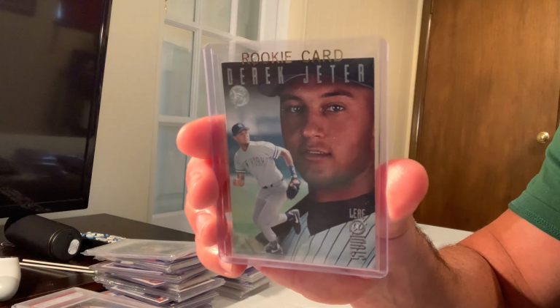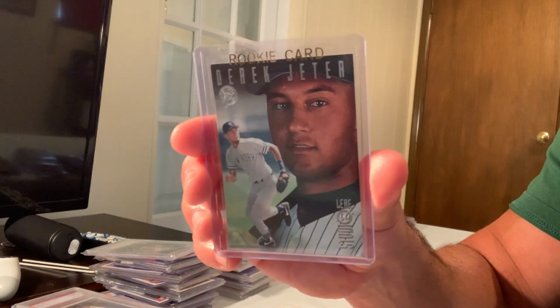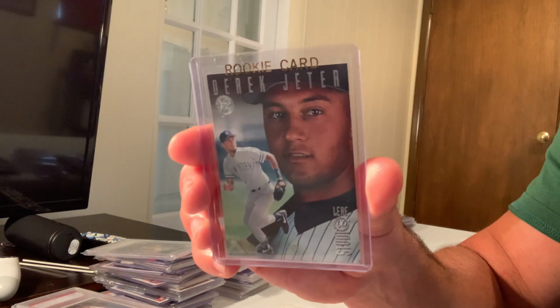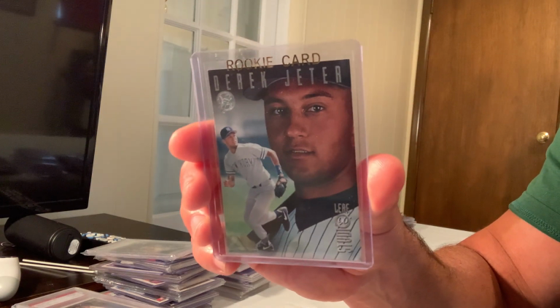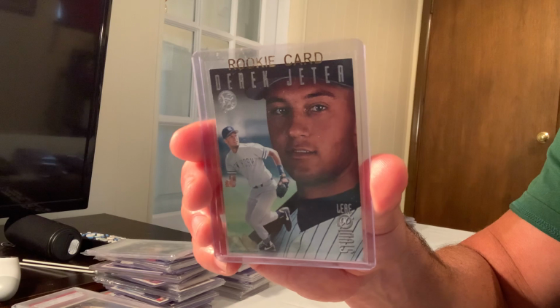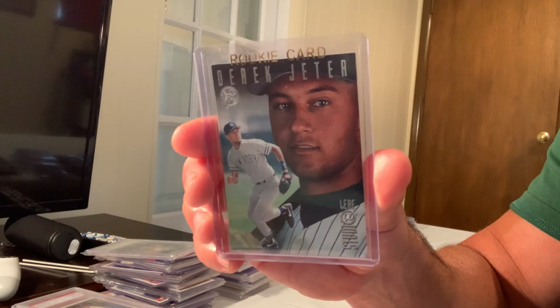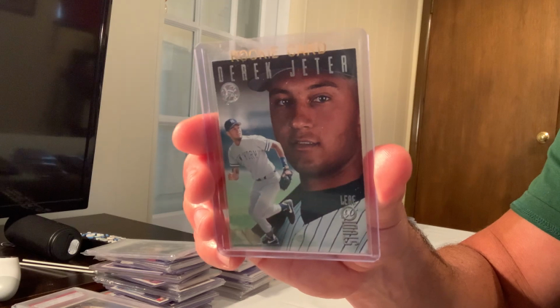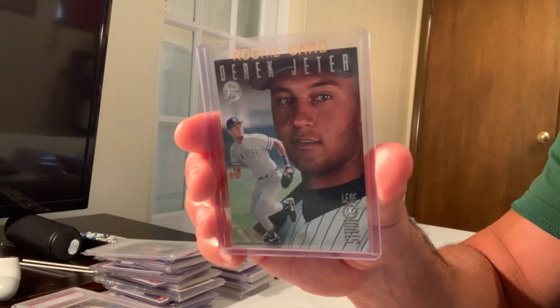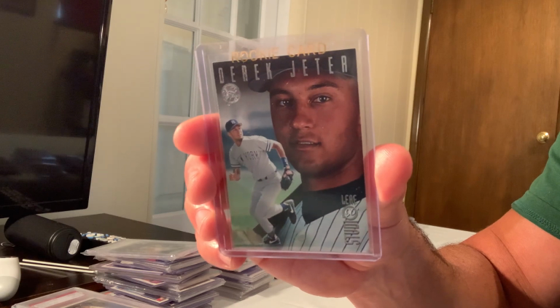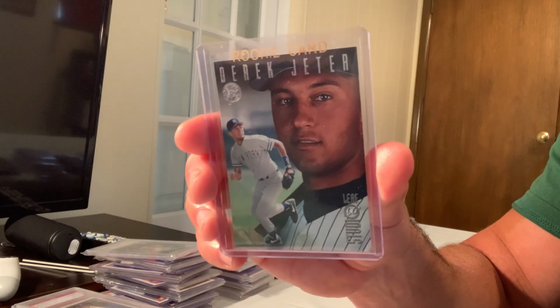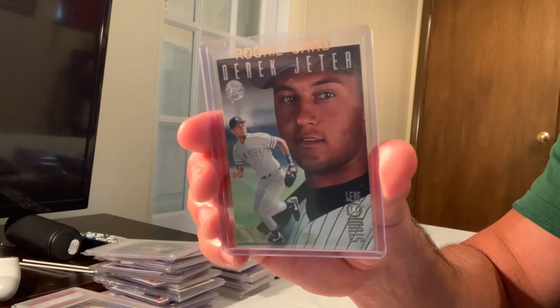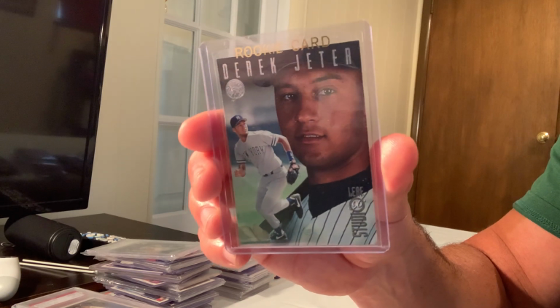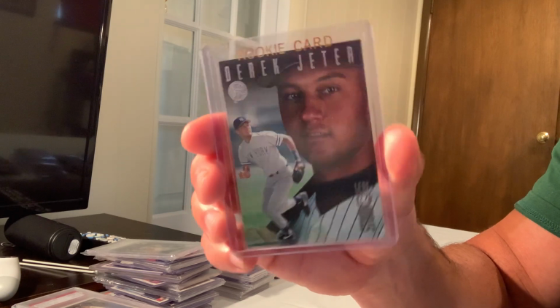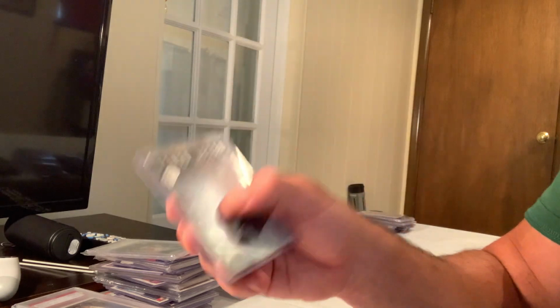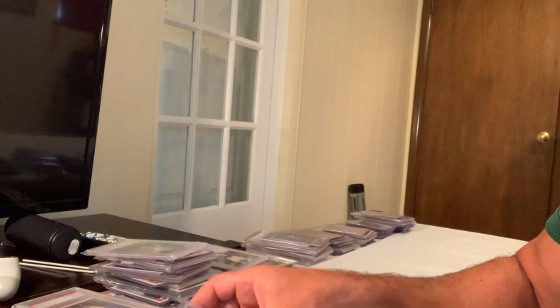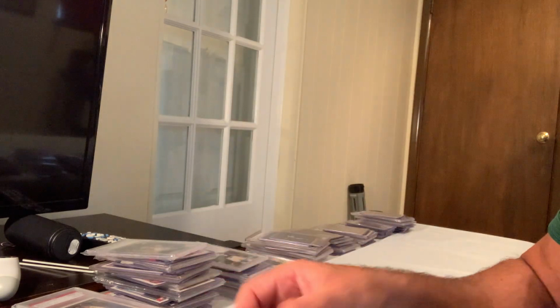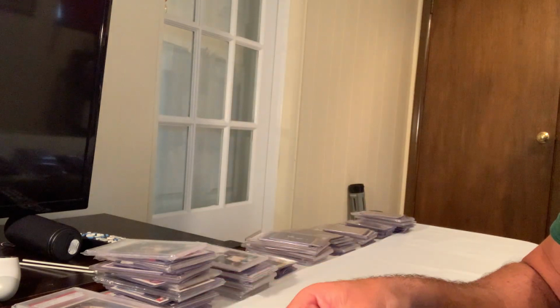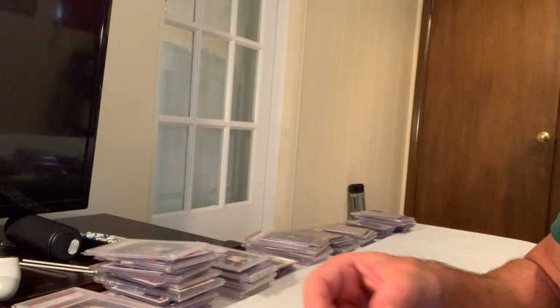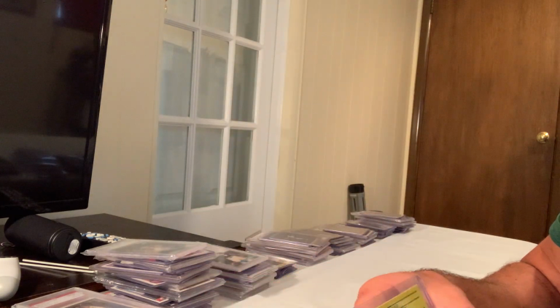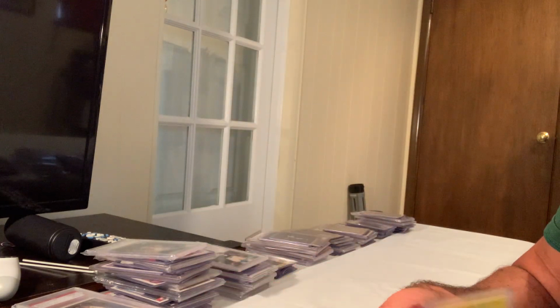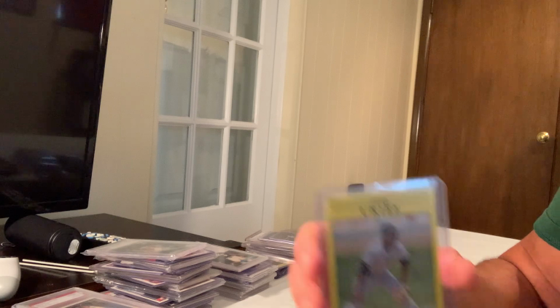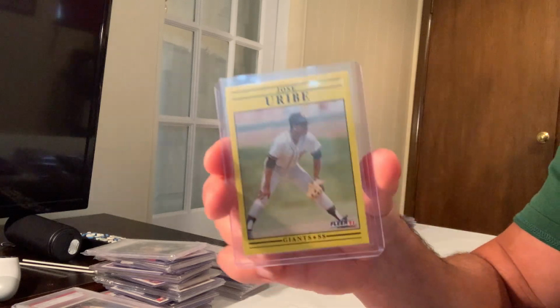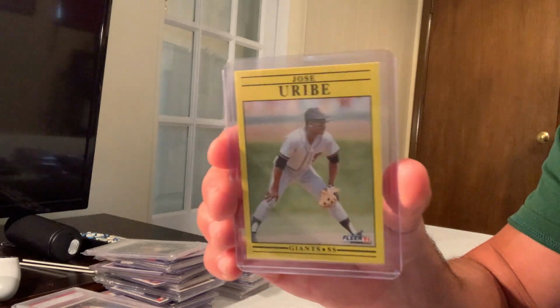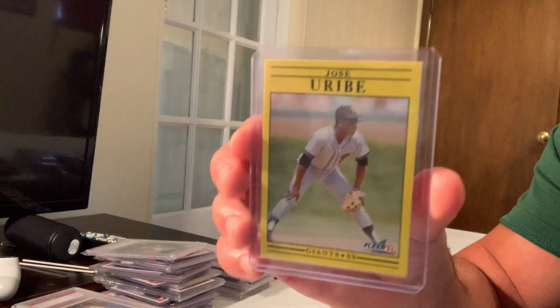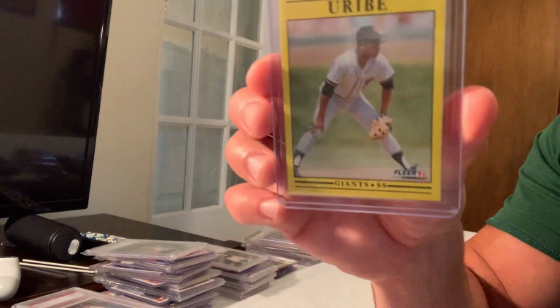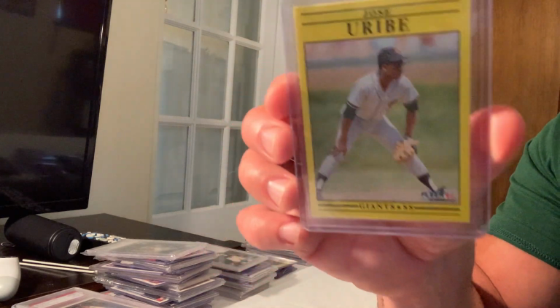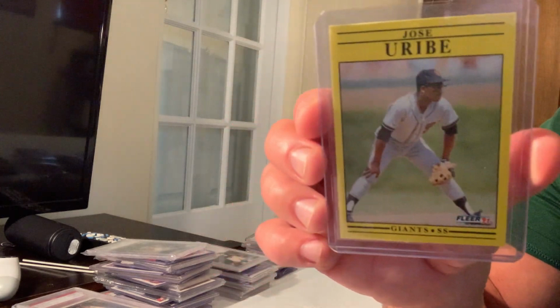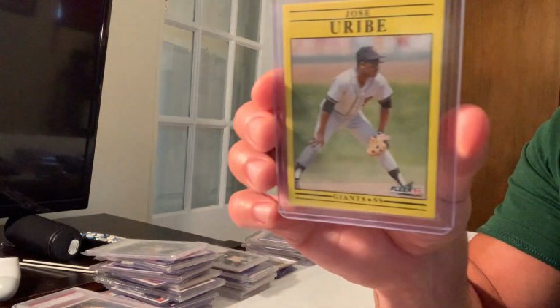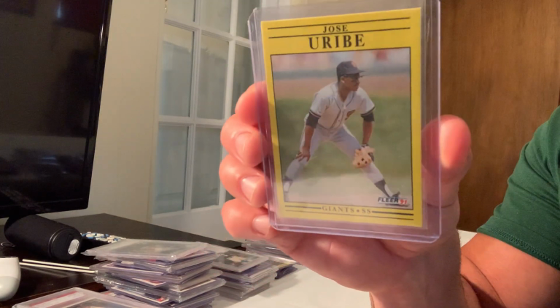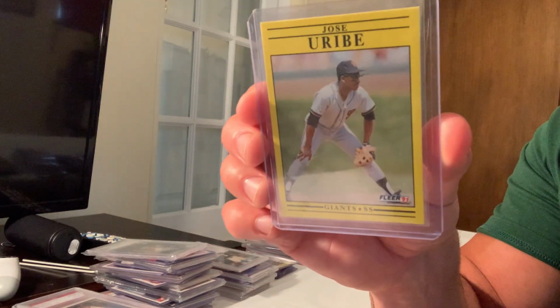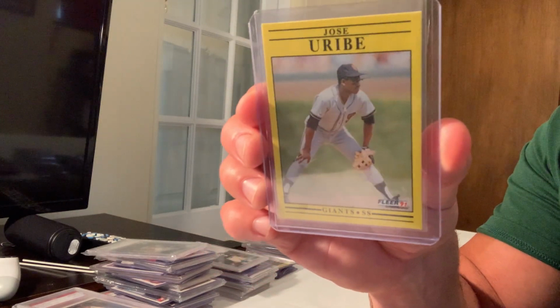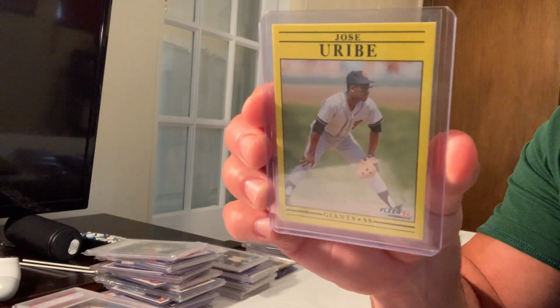The 1996 Leaf Studio Press Proofs Silver, number 33, sold for $4,800 on eBay in Gem Mint 10.